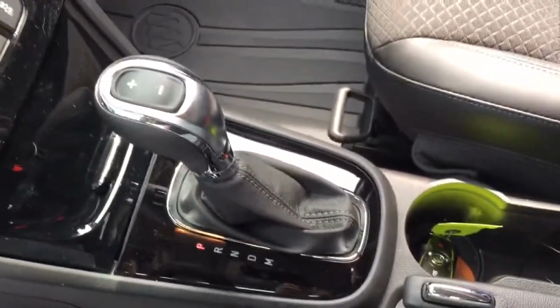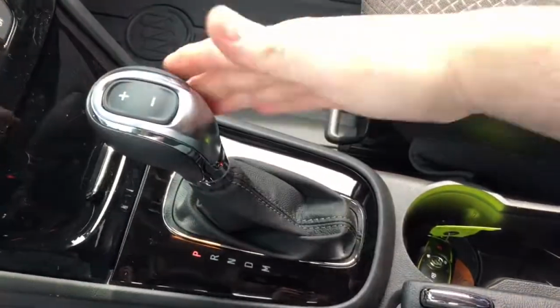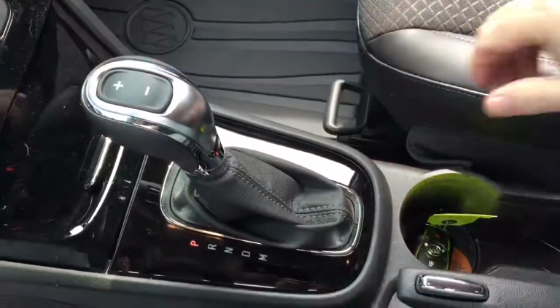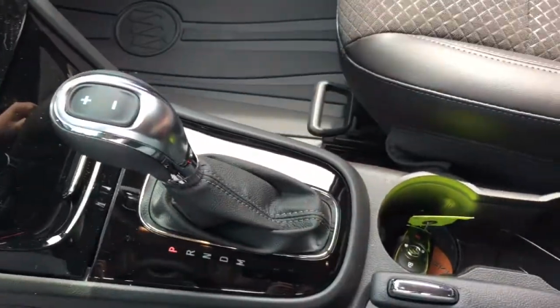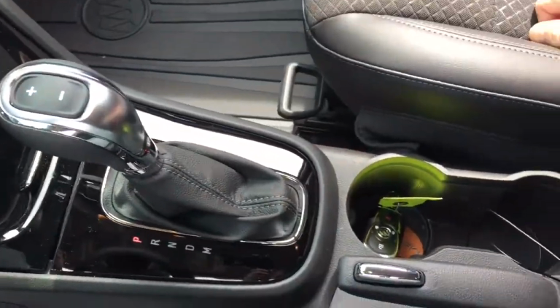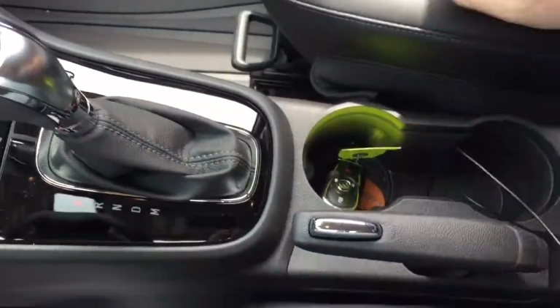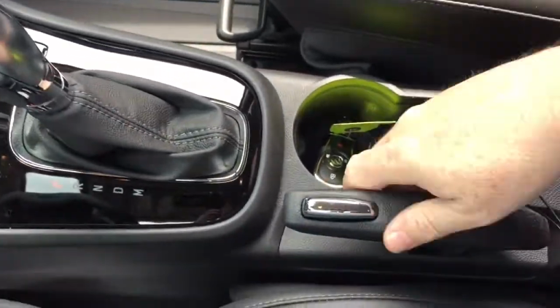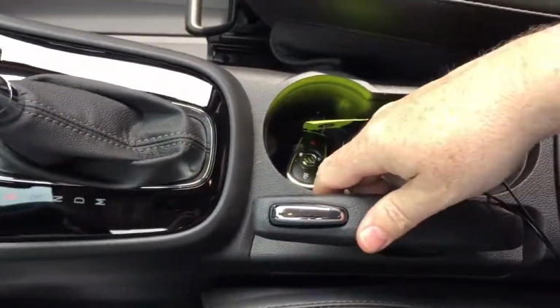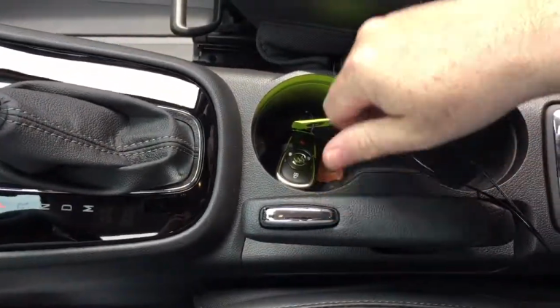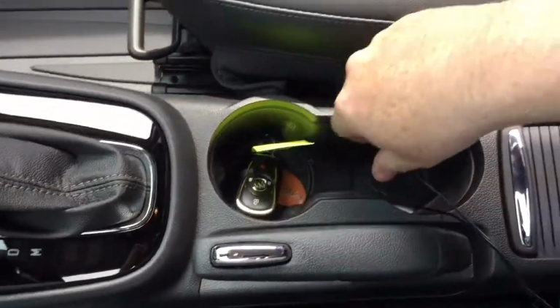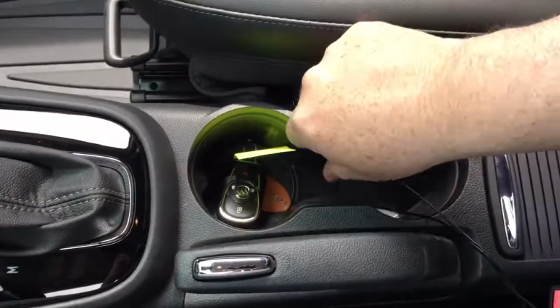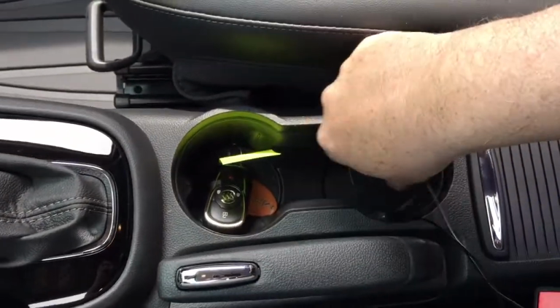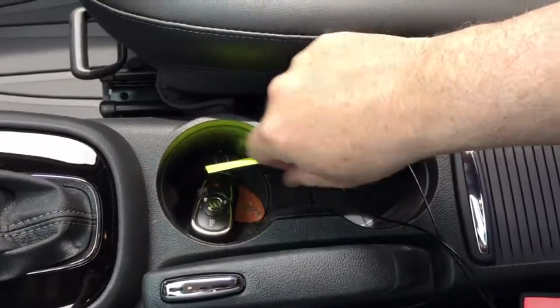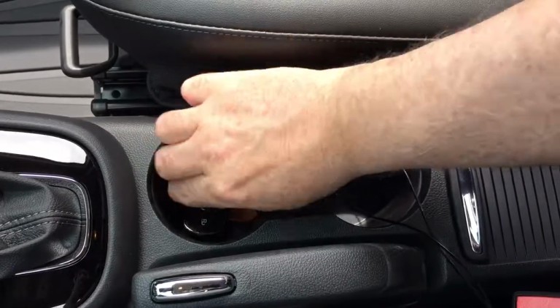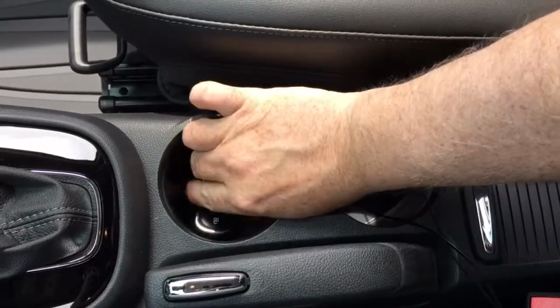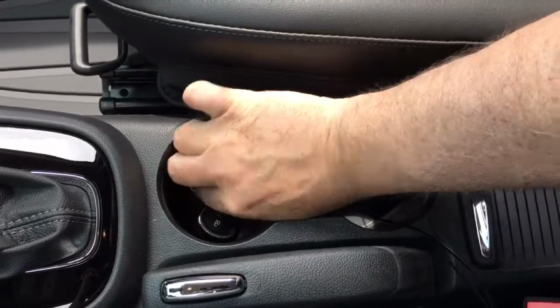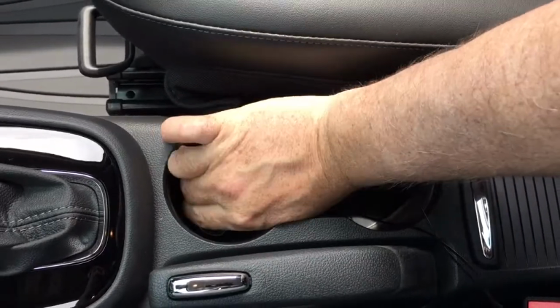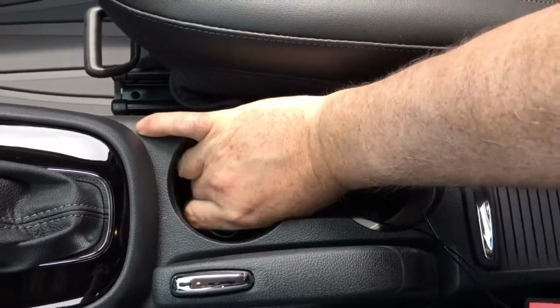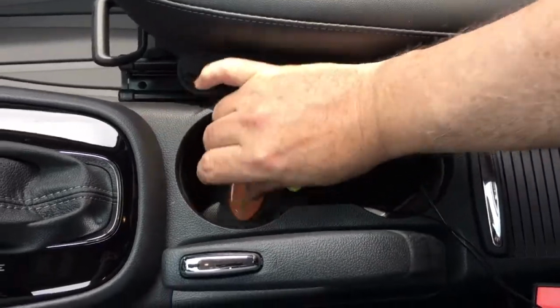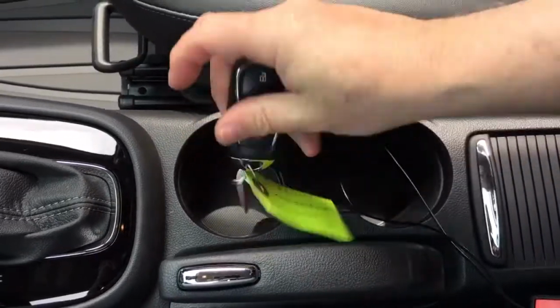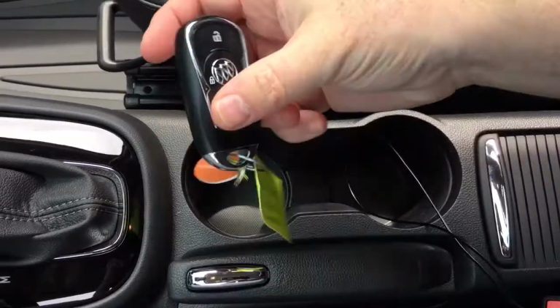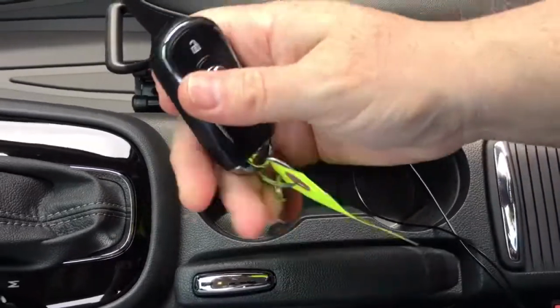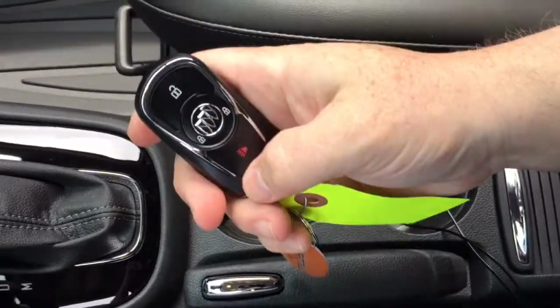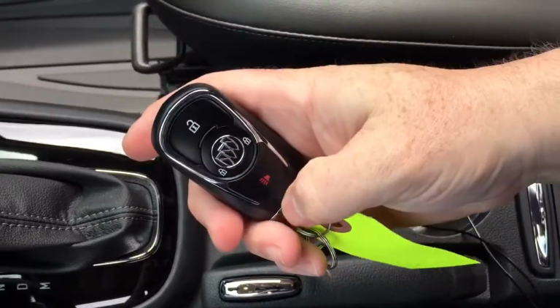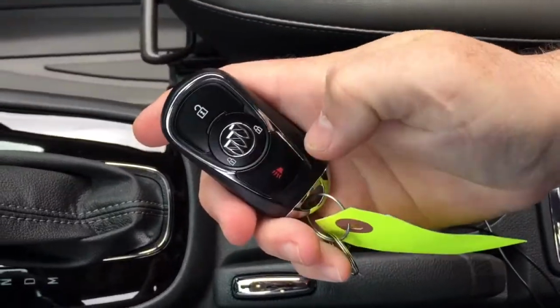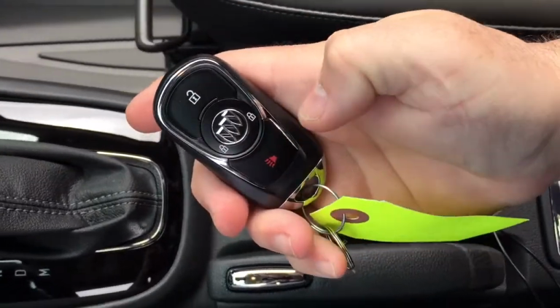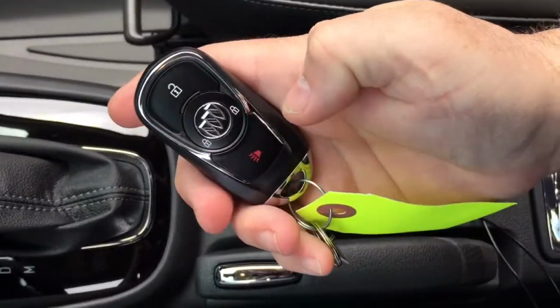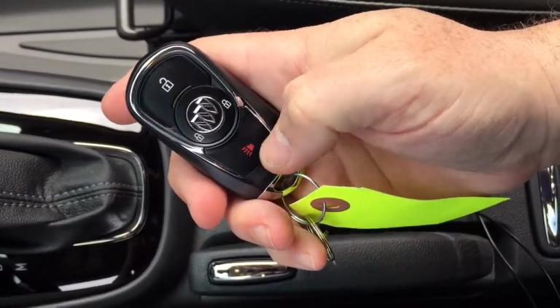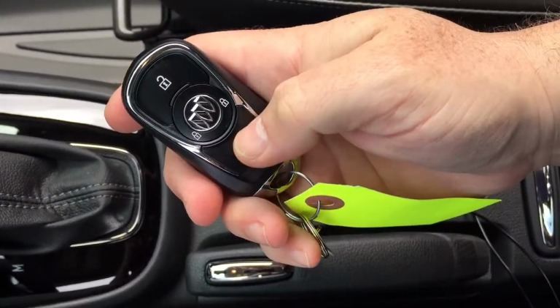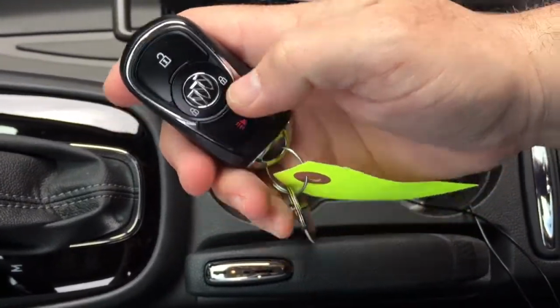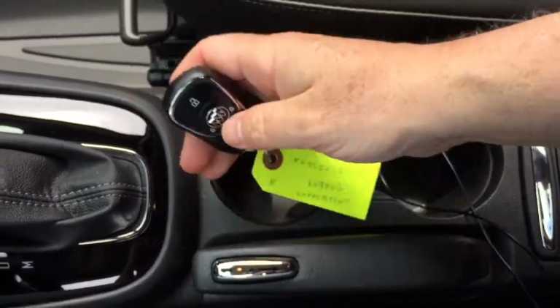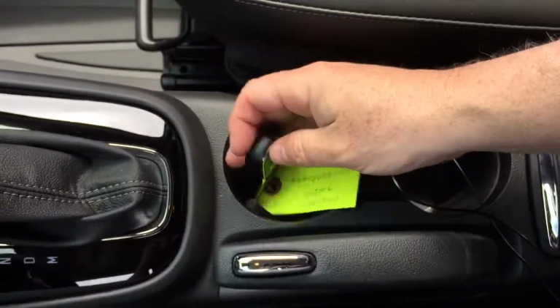You get the gear shifter, parking brake, and a pair of cup holders. That's where I've got the key fob right now, and as you can see you also have the alarm fob on it.